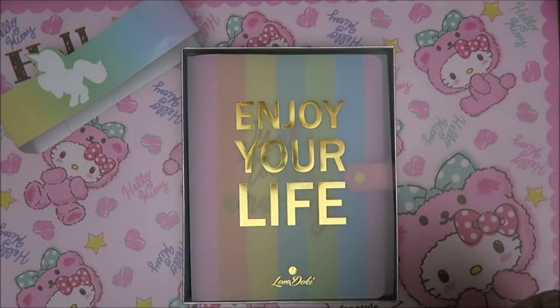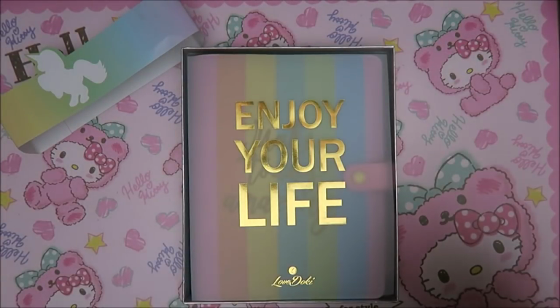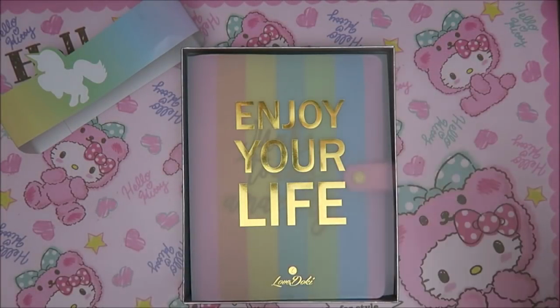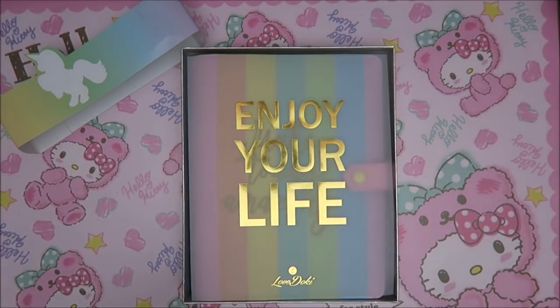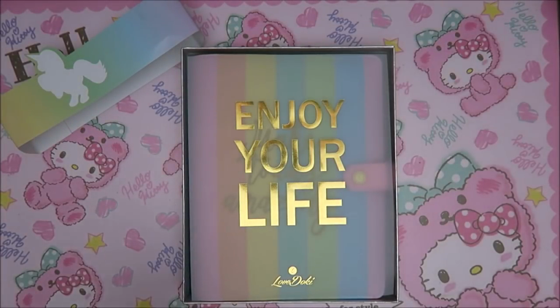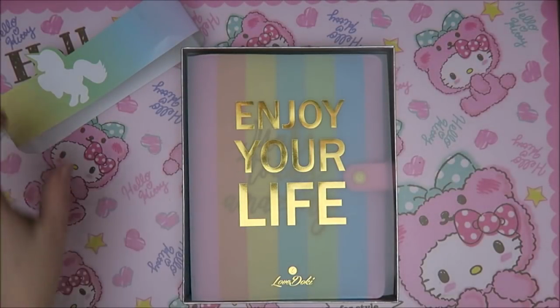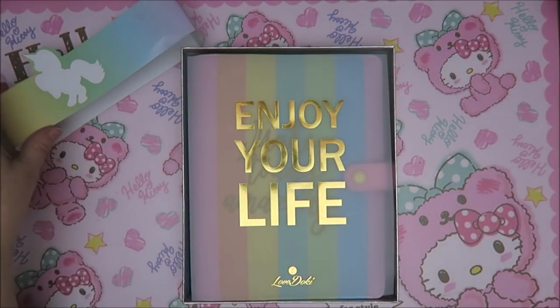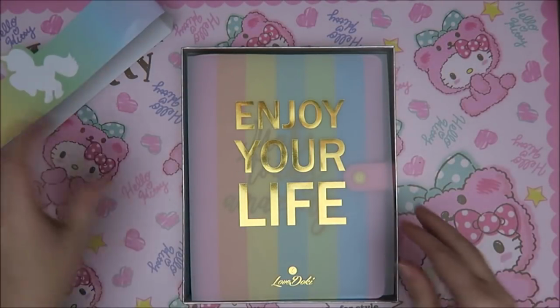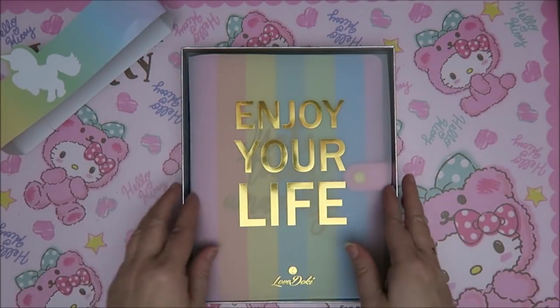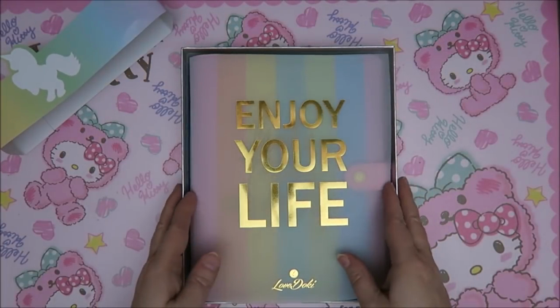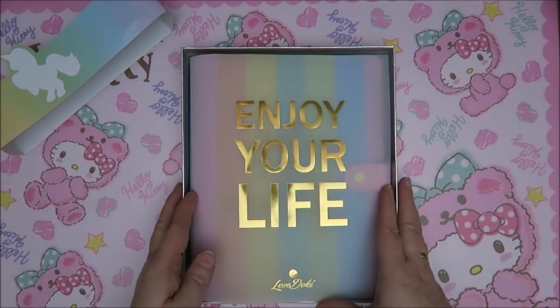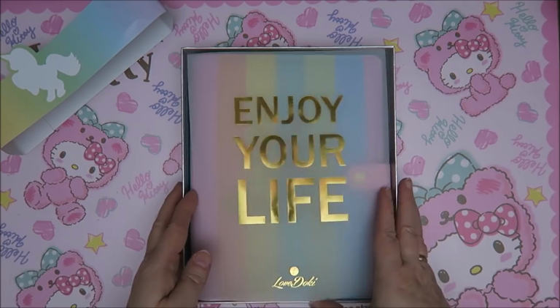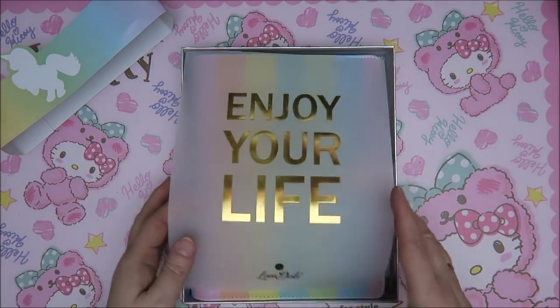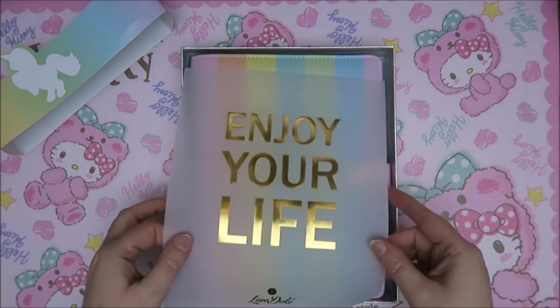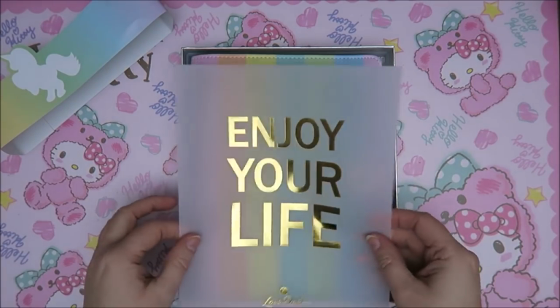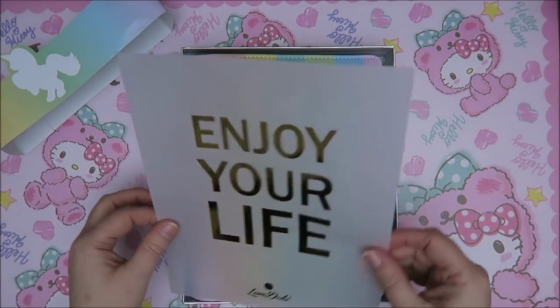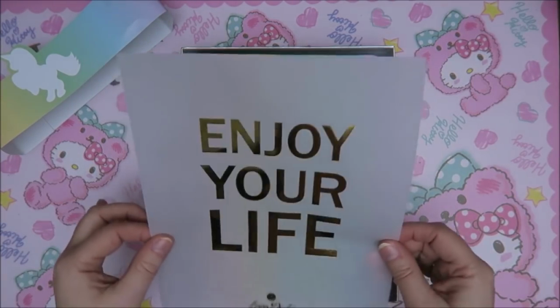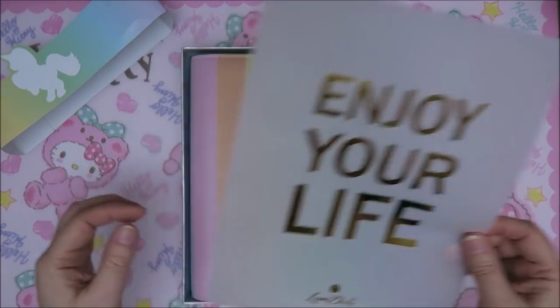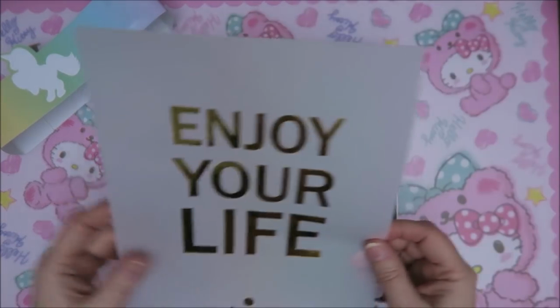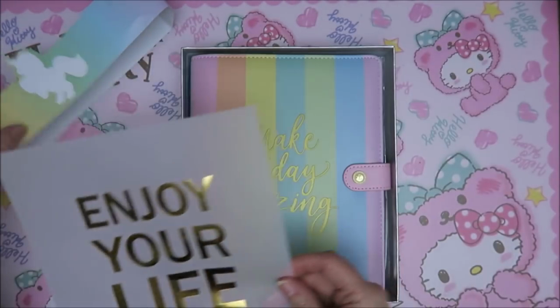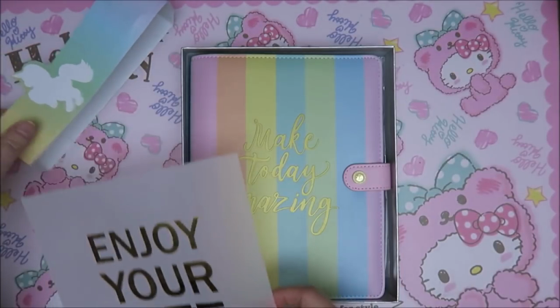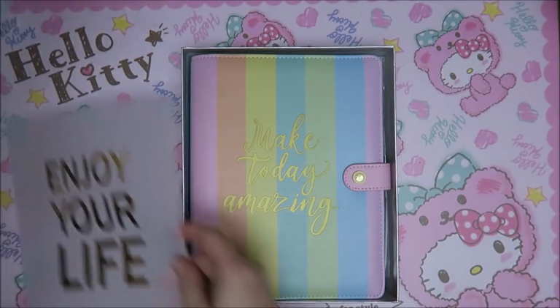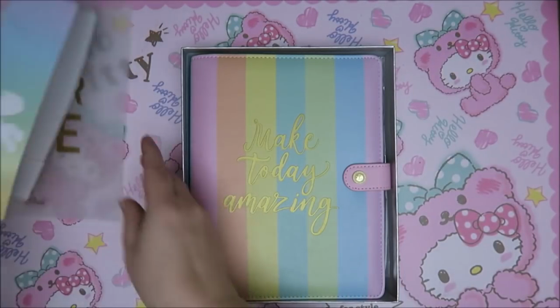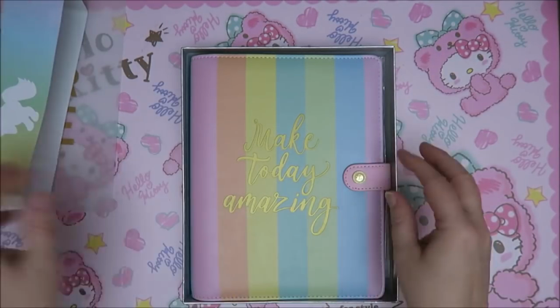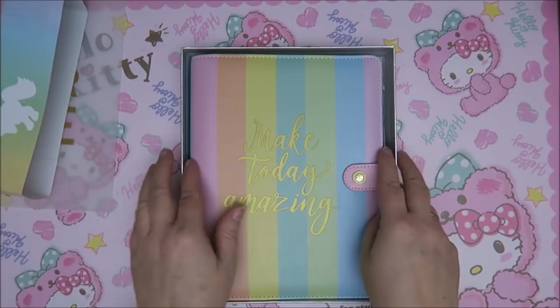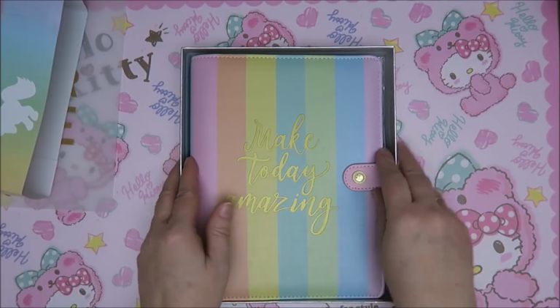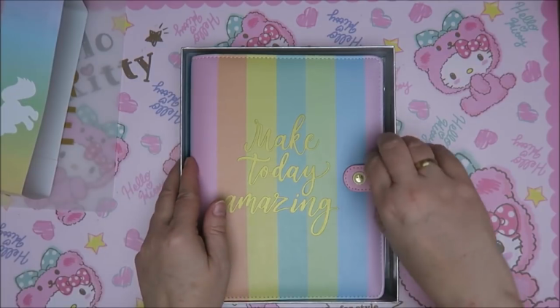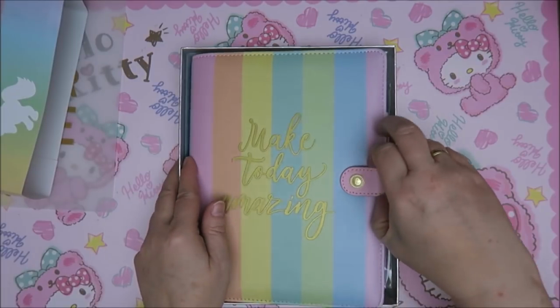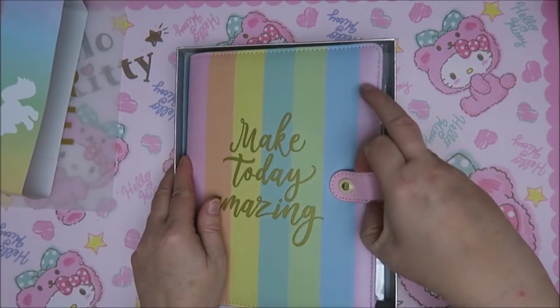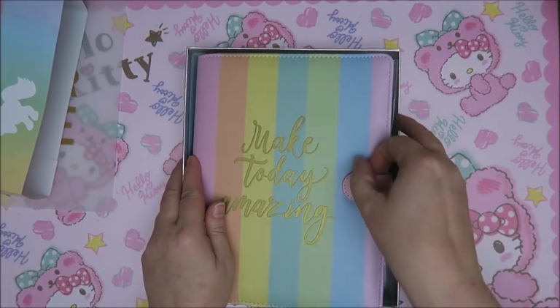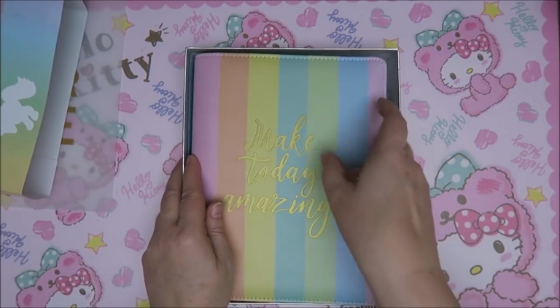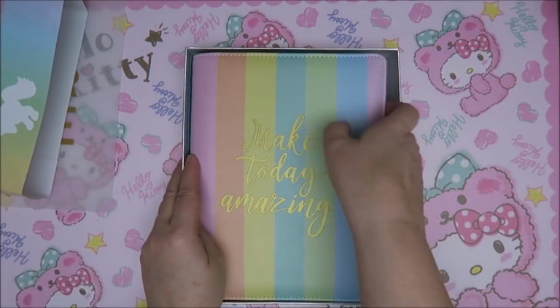Oh my gosh, this looks awesome. It says 'Enjoy your life, Love Doki.' This is really nice to use as well. Oh my gosh, this is awesome — it's even better than I thought.